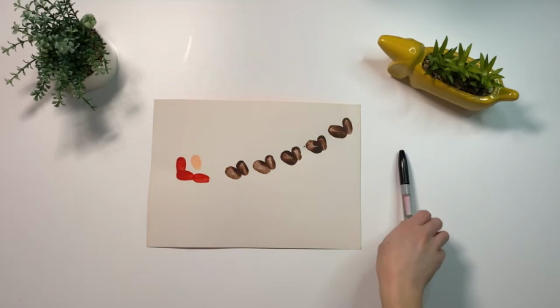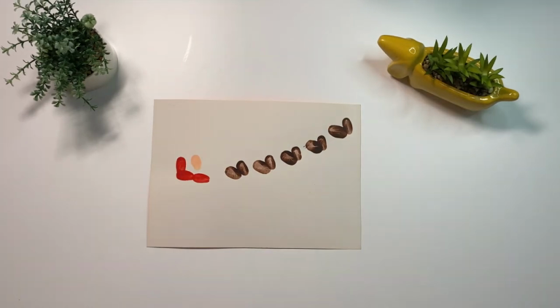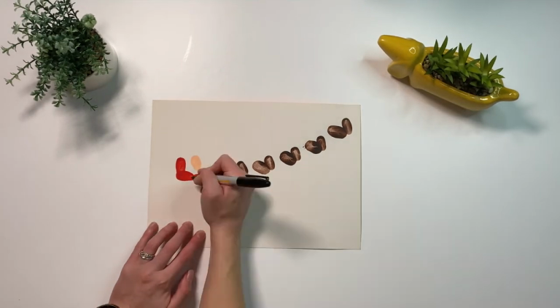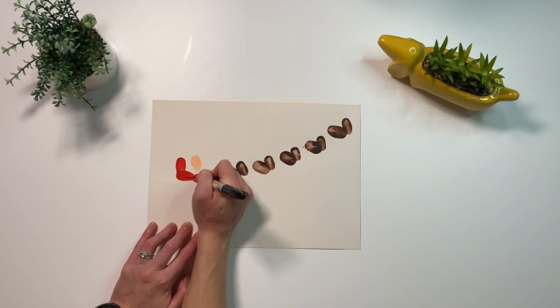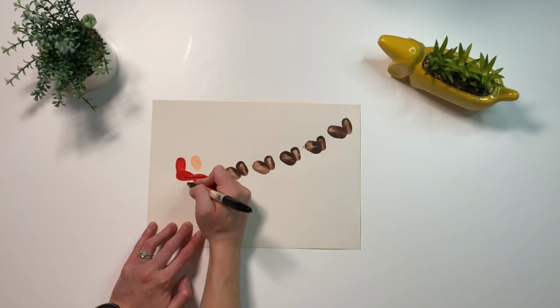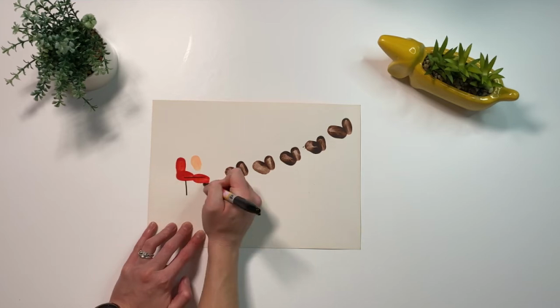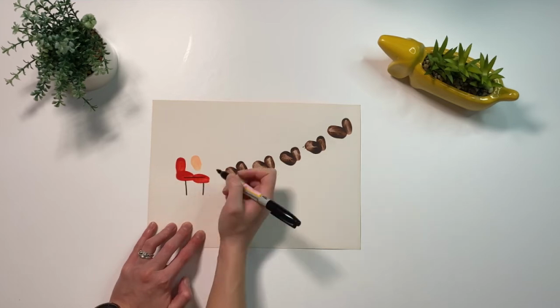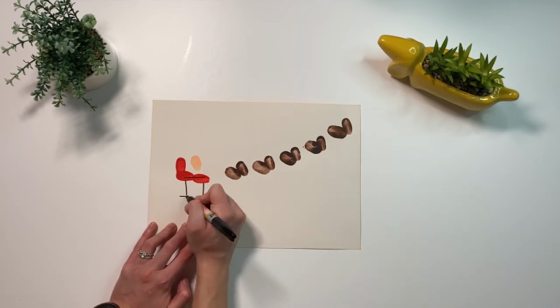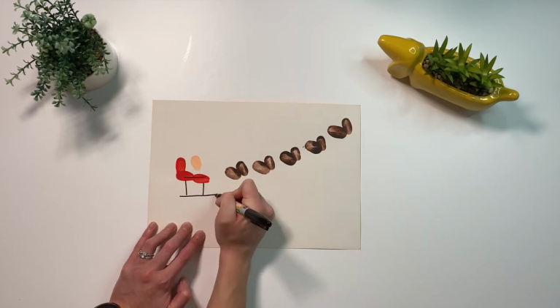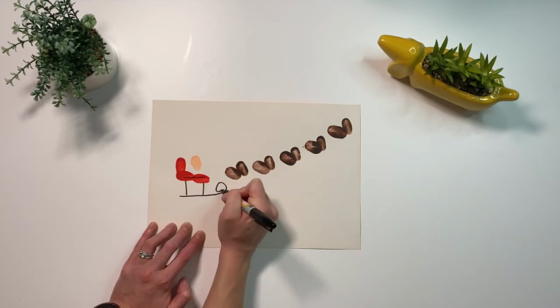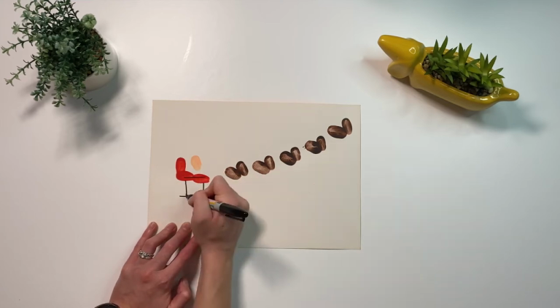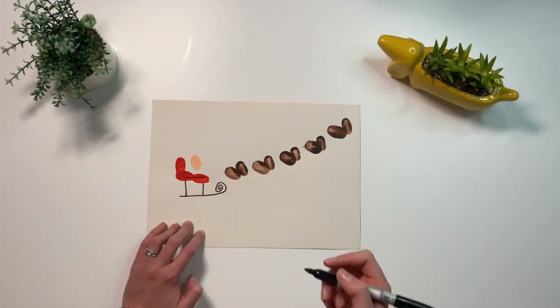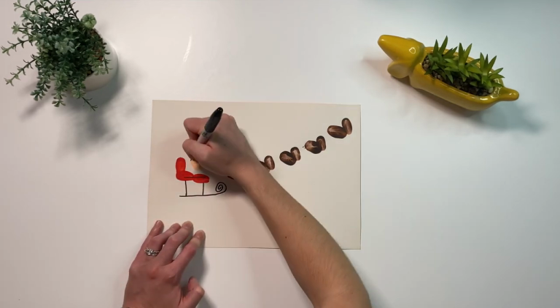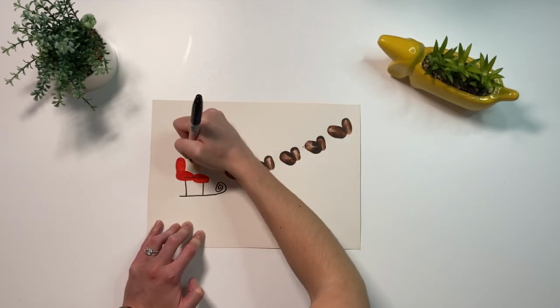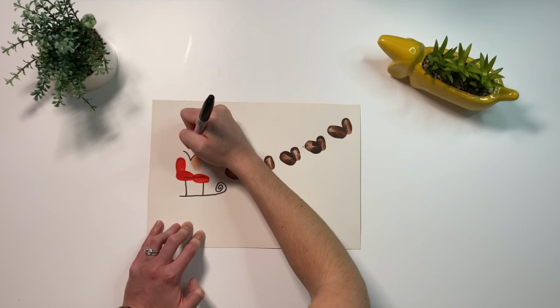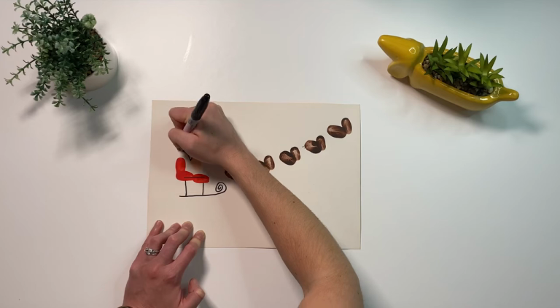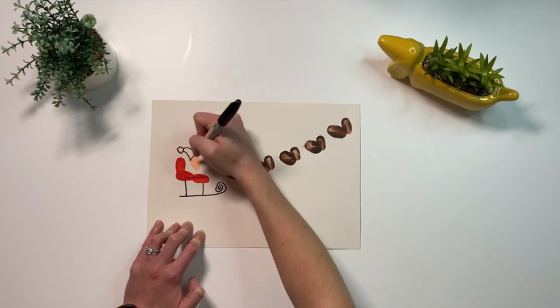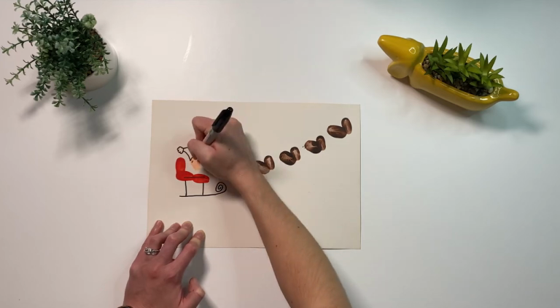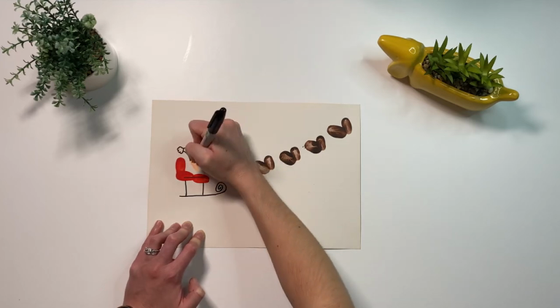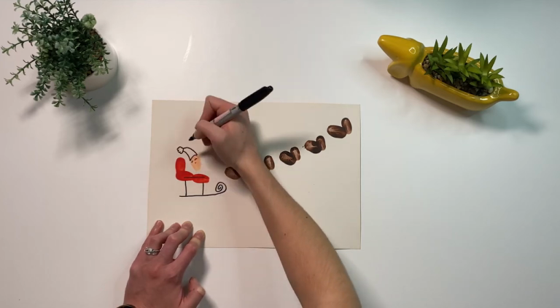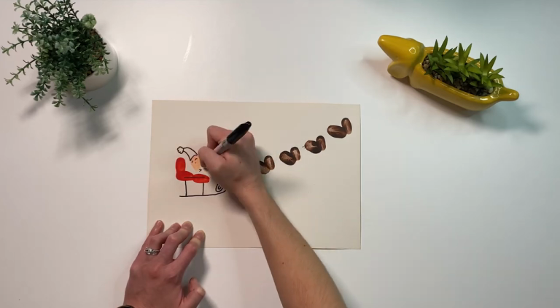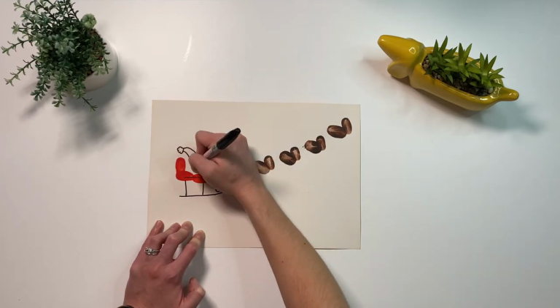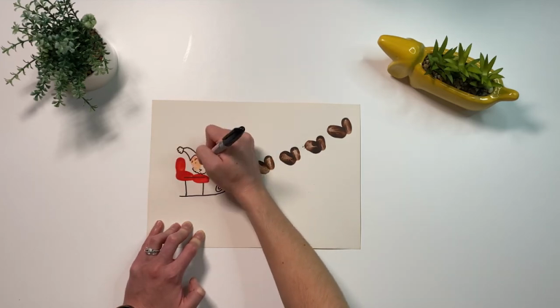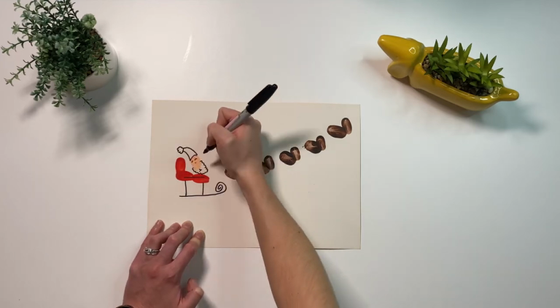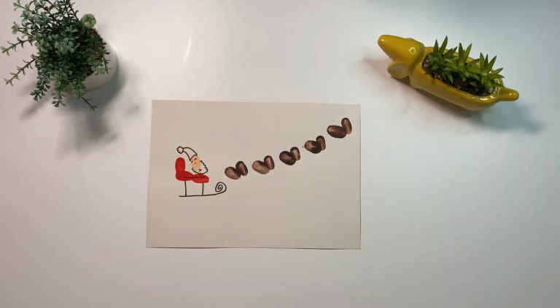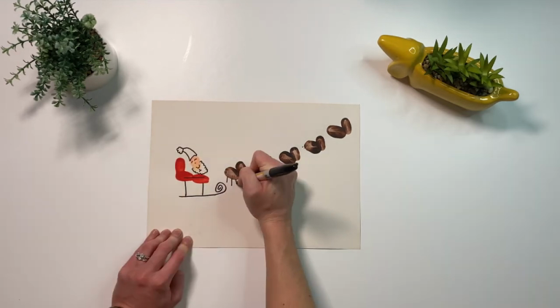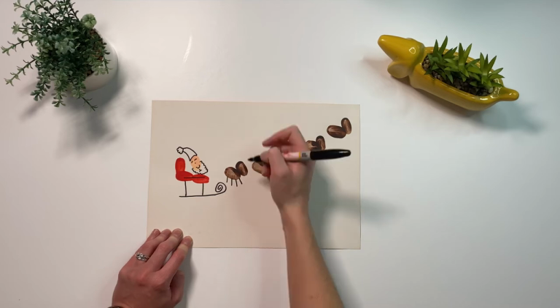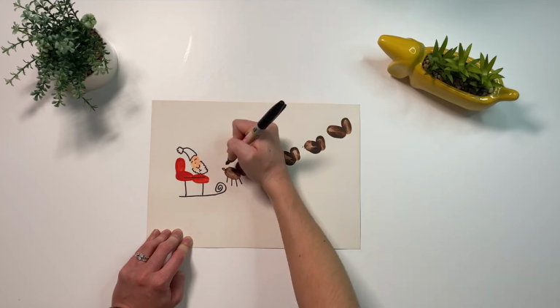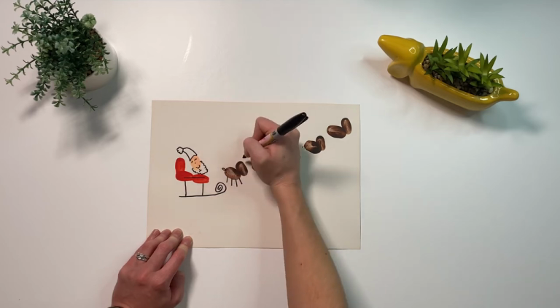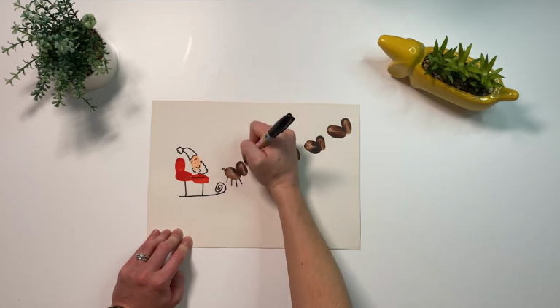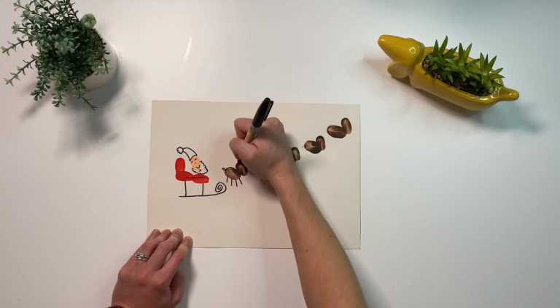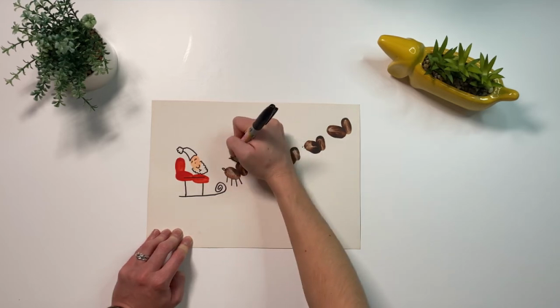Once the paint is dry, you can add details to your picture using a black pen or marker. You can add details to the sleigh, to Santa, and draw legs and antlers onto the reindeer.